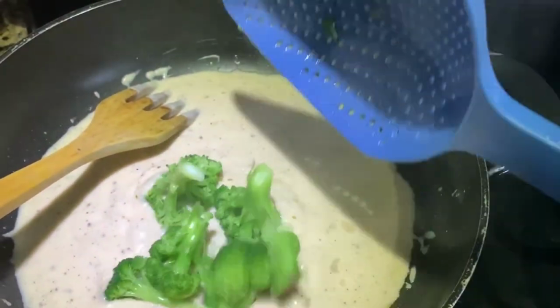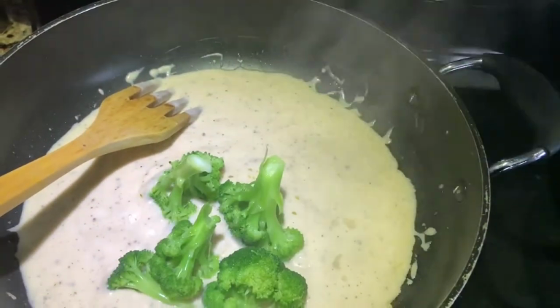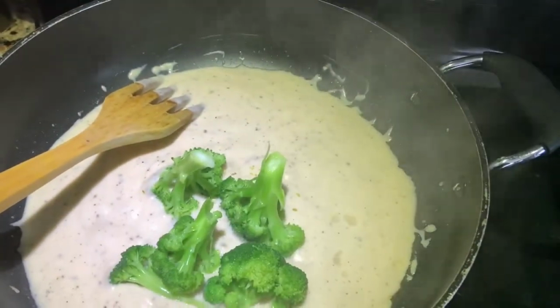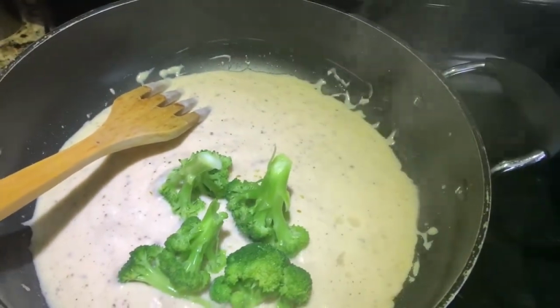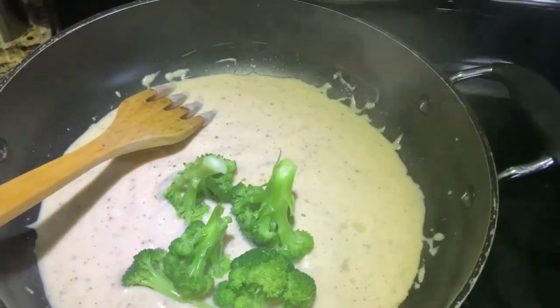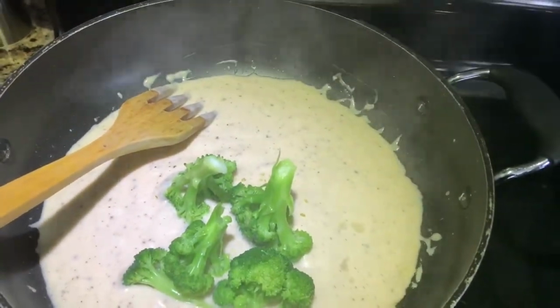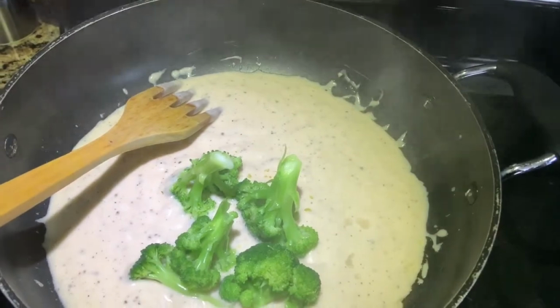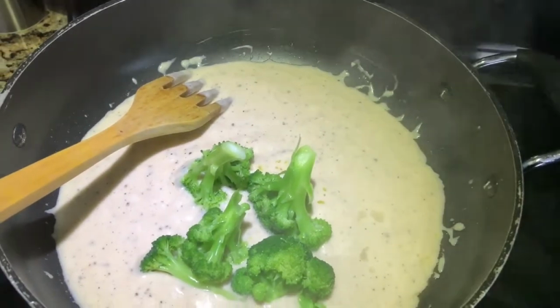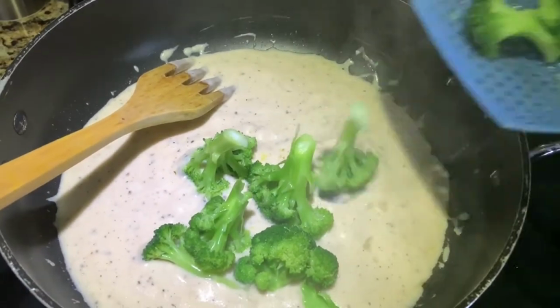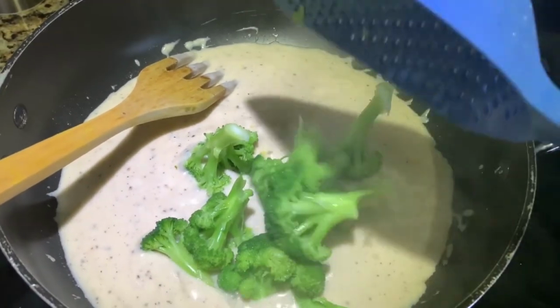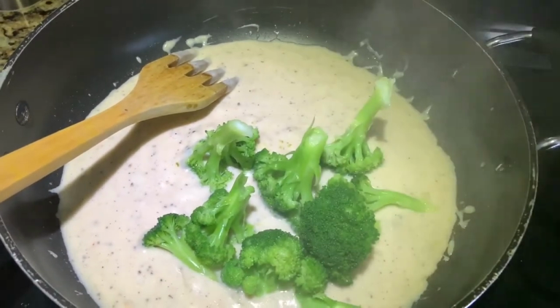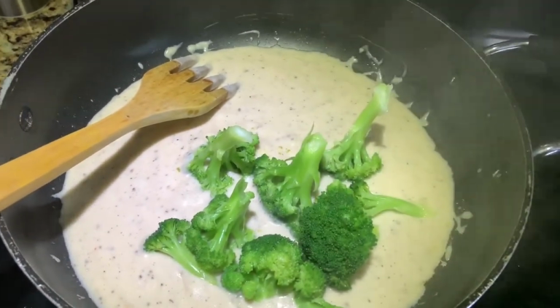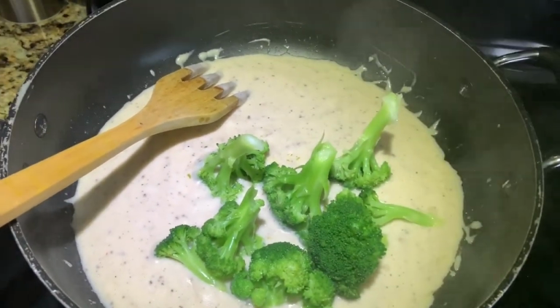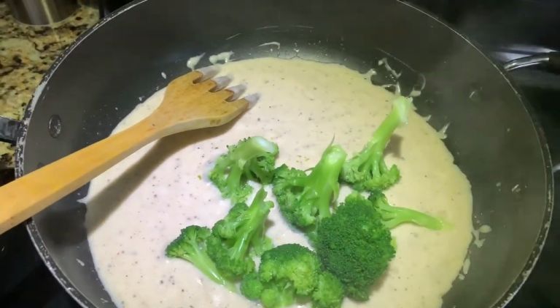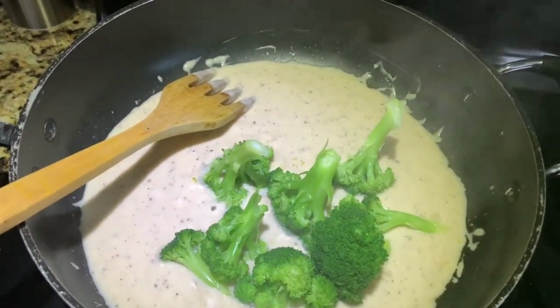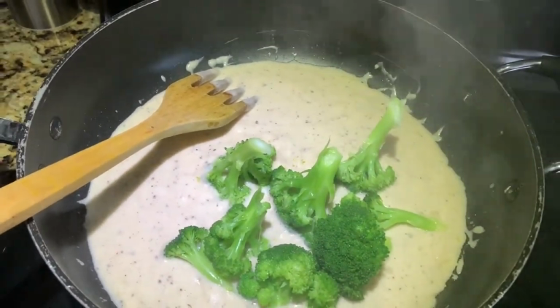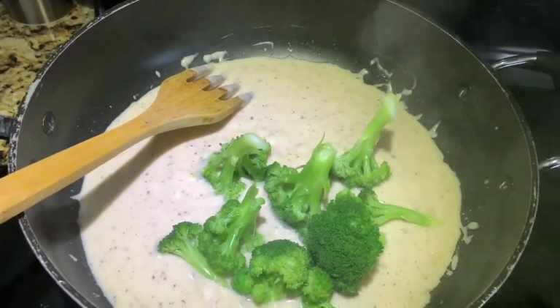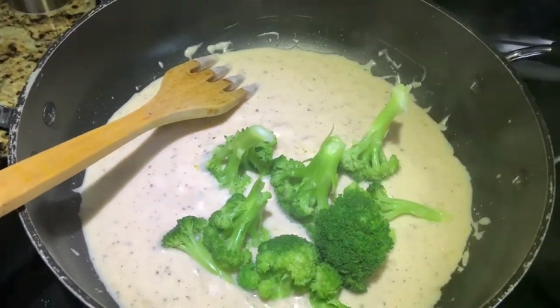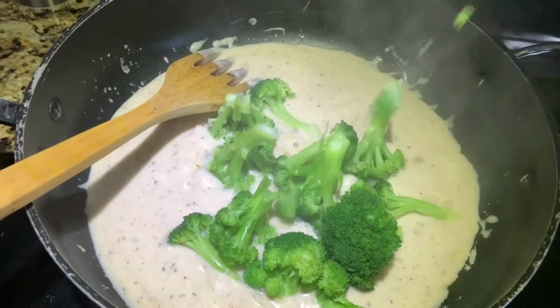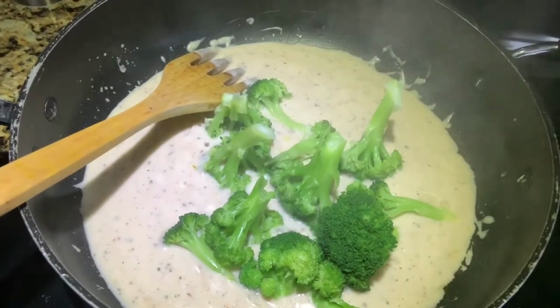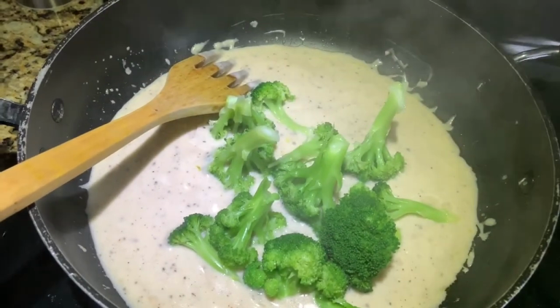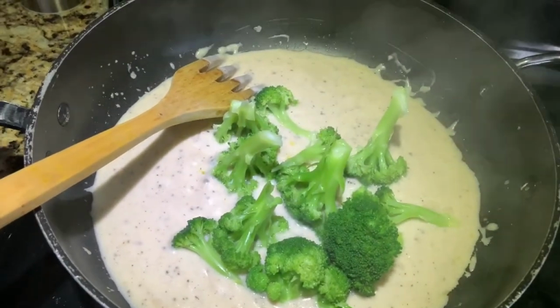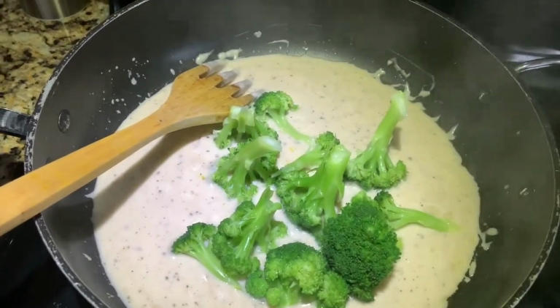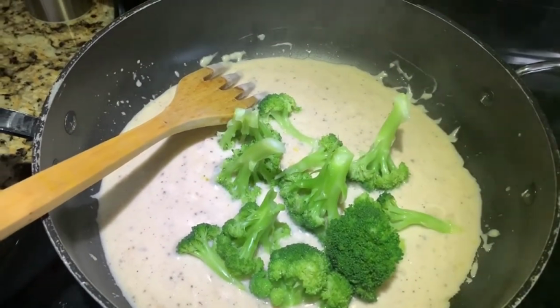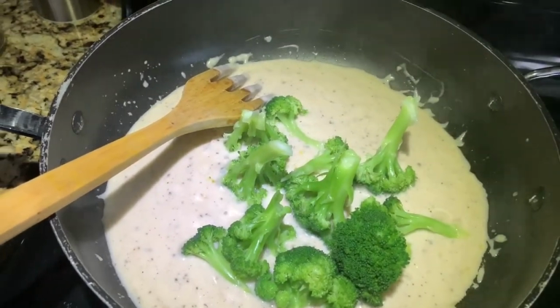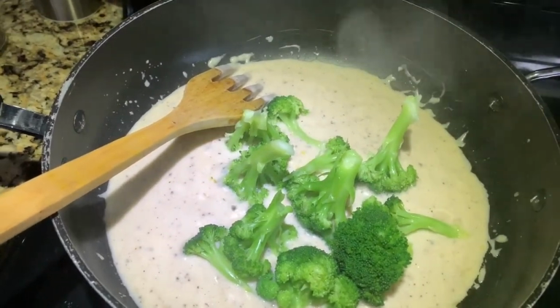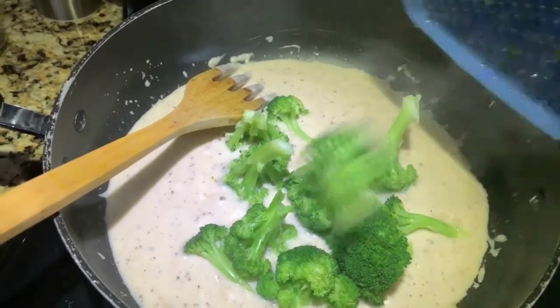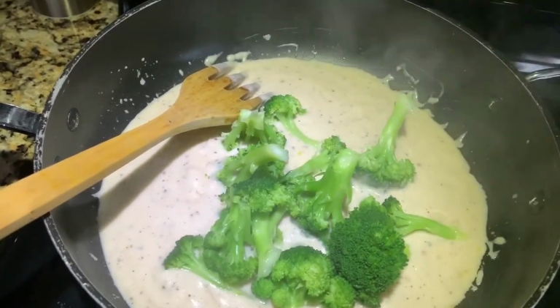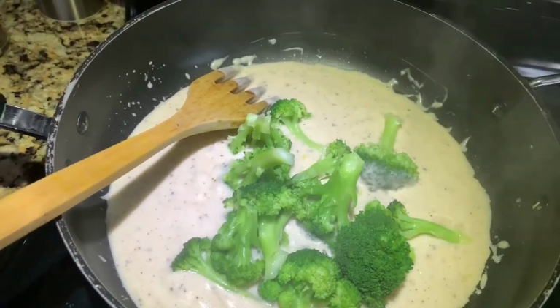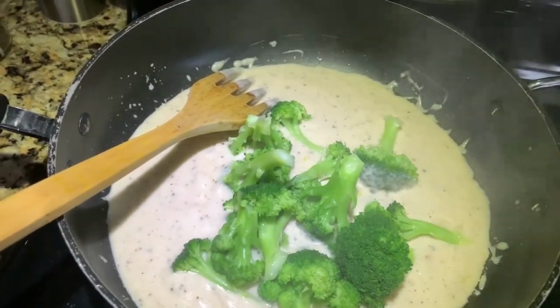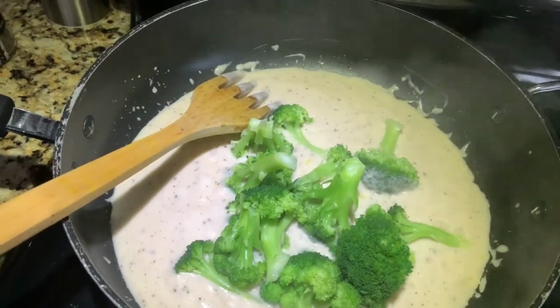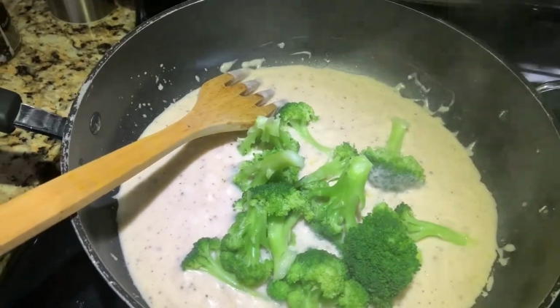I have added the broccoli and it is cooked well. Now I am adding the broccoli into the sauce.